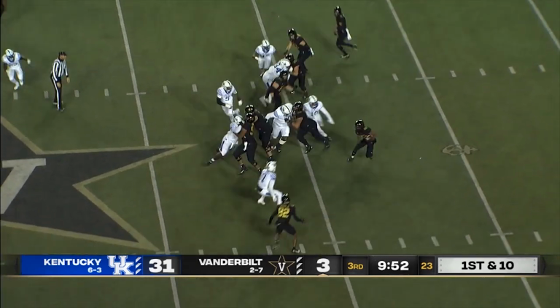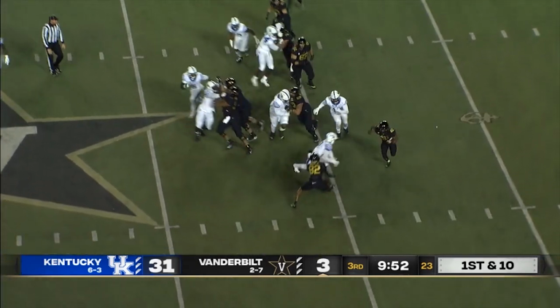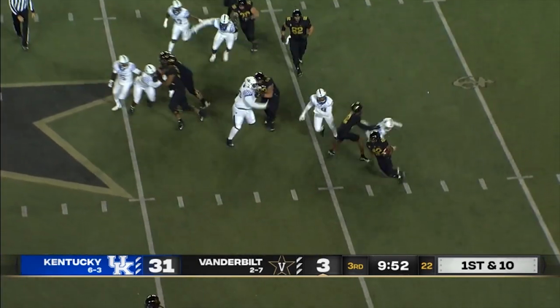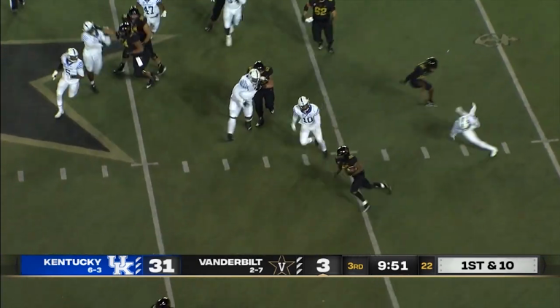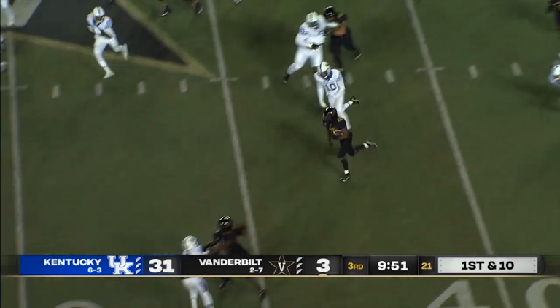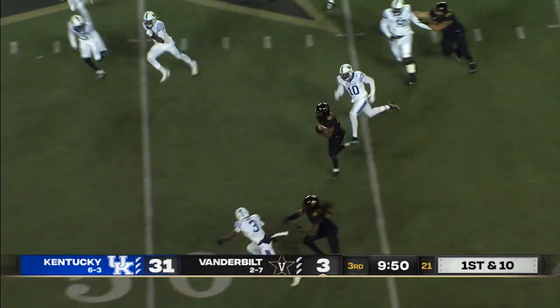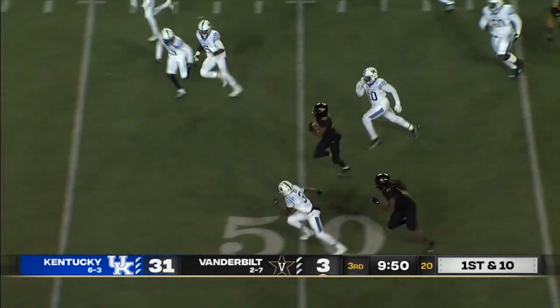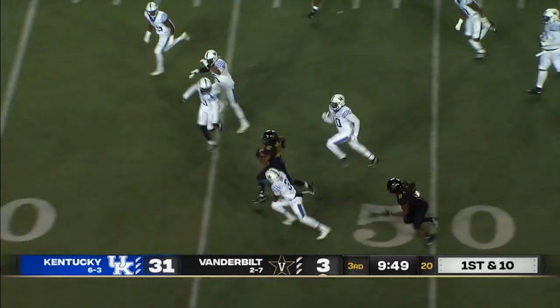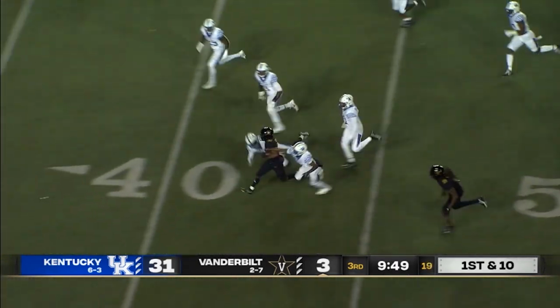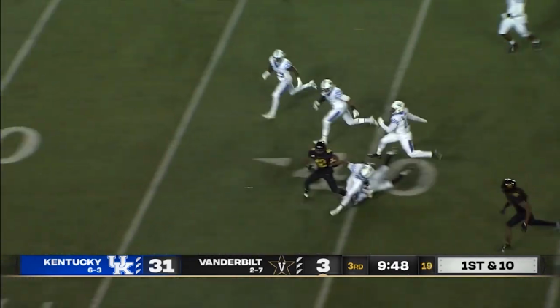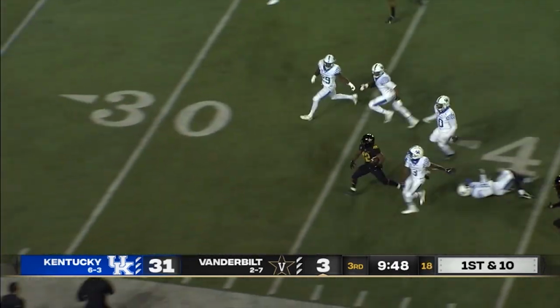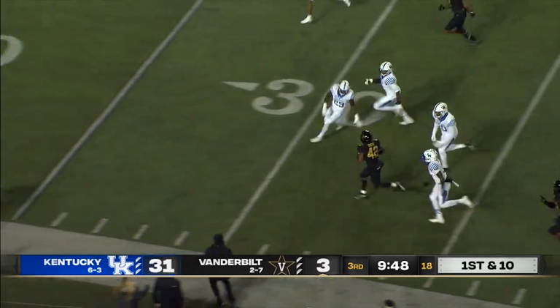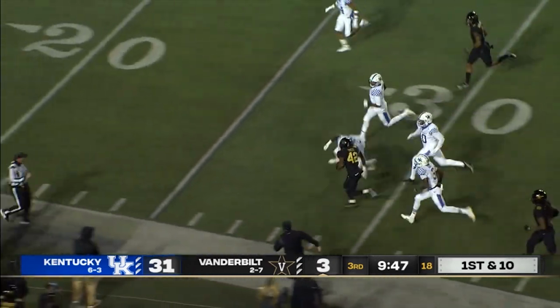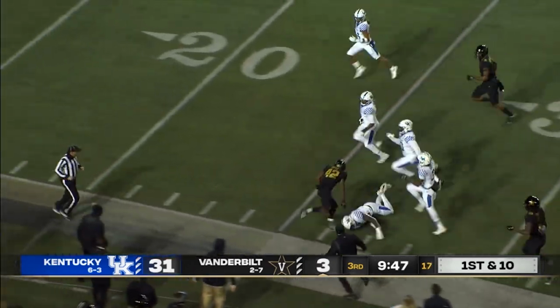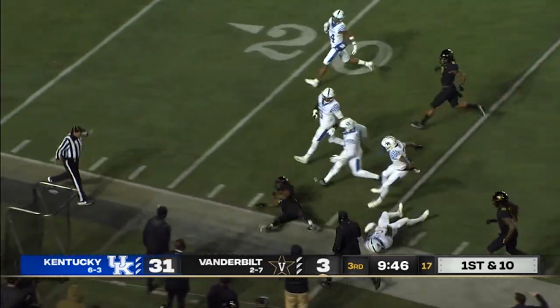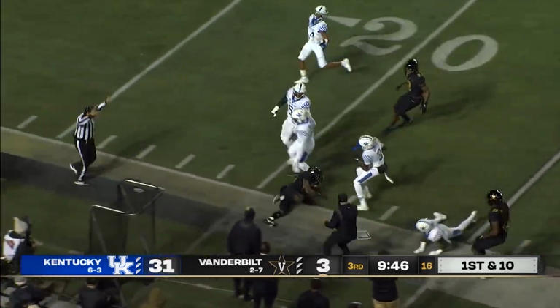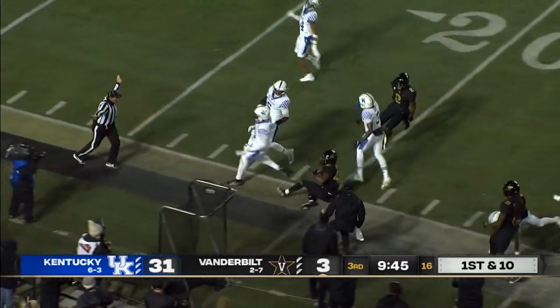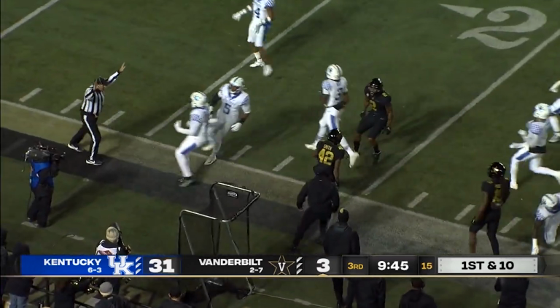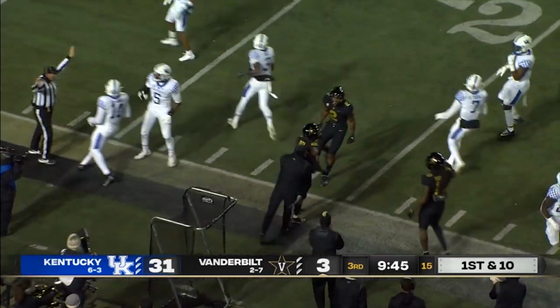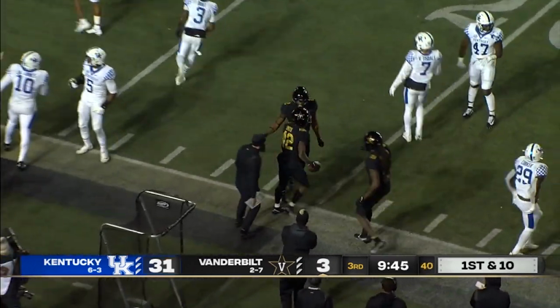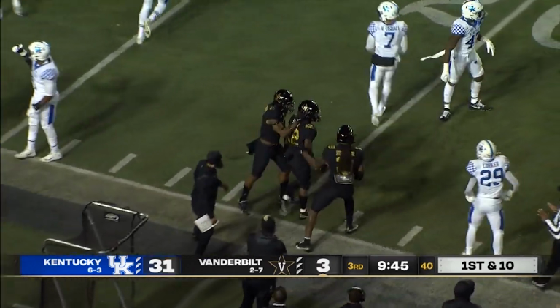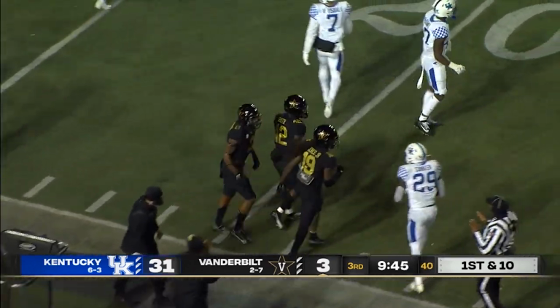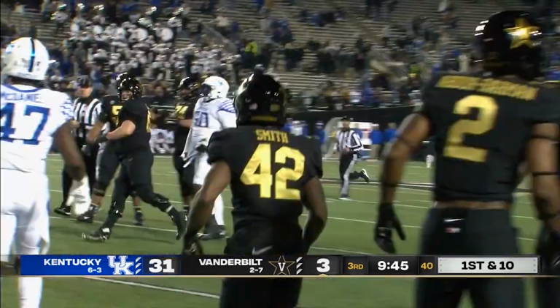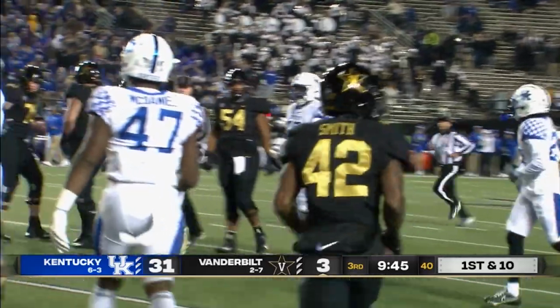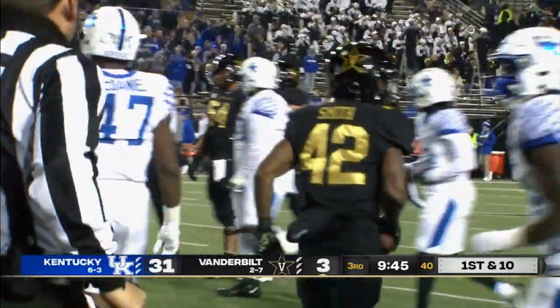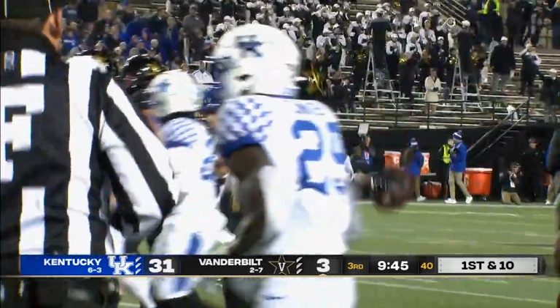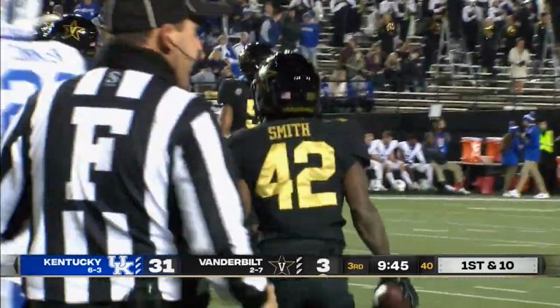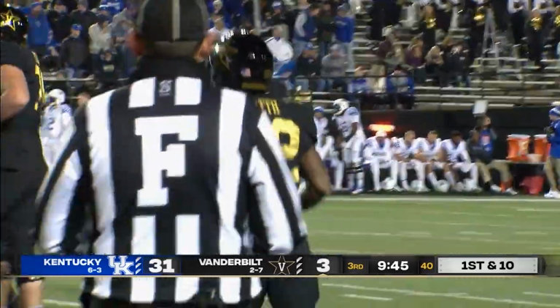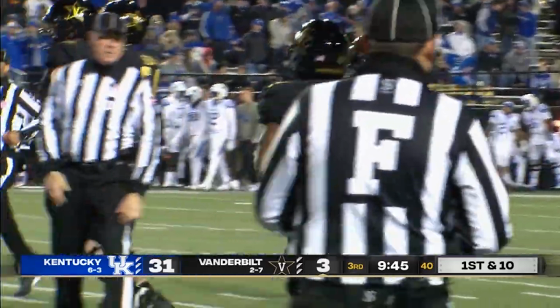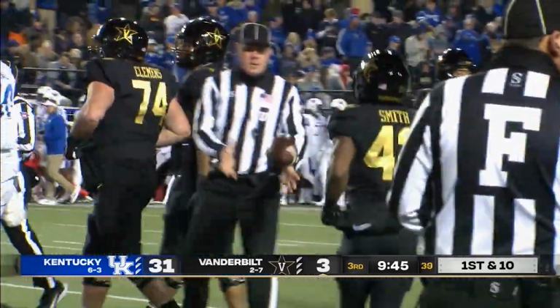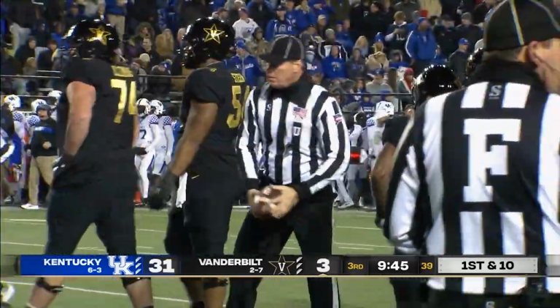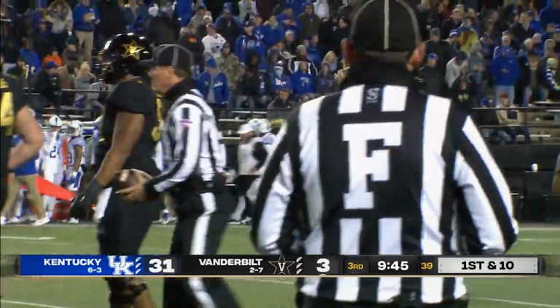Smith running left side, gets the edge, accelerates upfield, still going — and shoved out of bounds across the 30, marked down at the 24-yard line. 34 more for Smith.